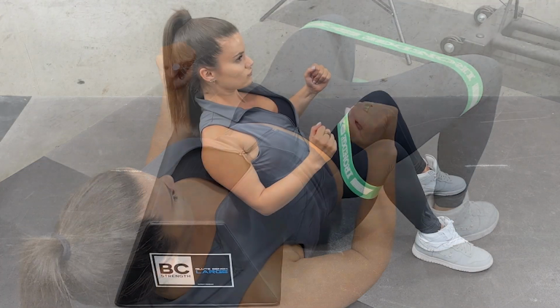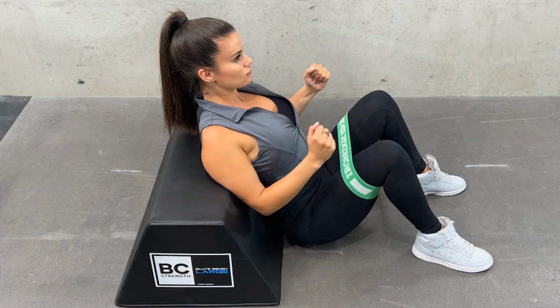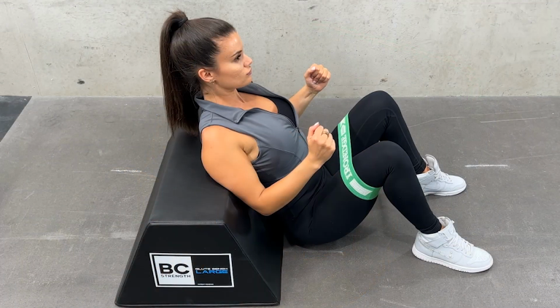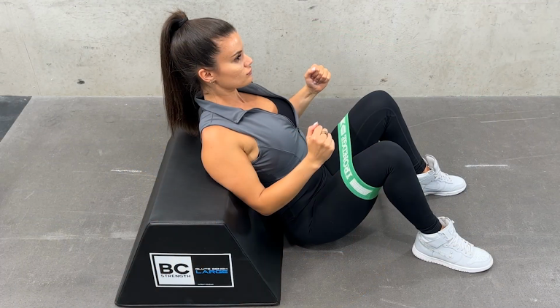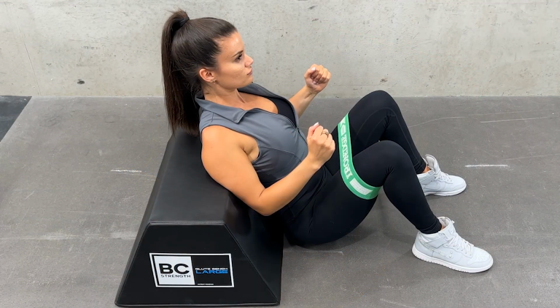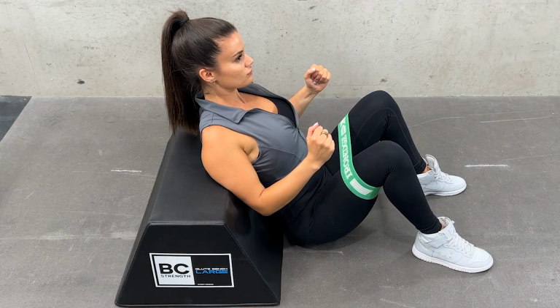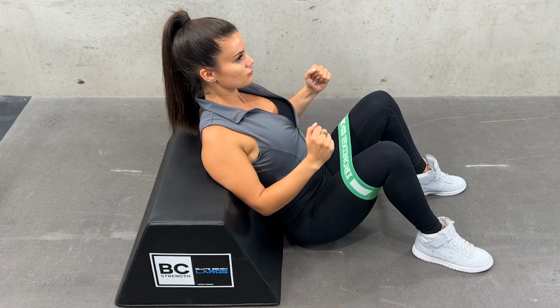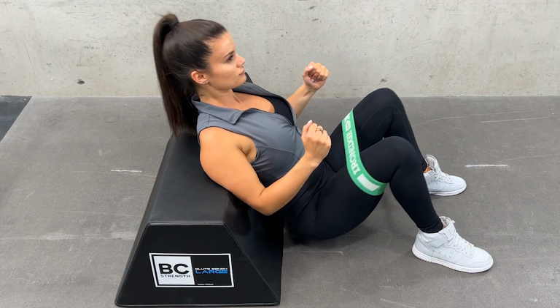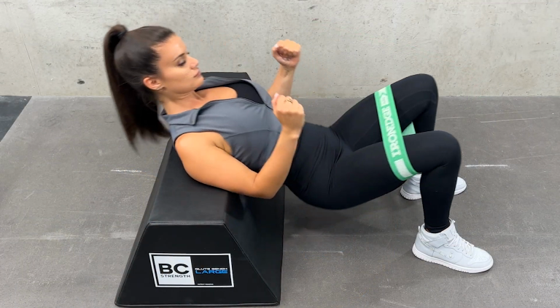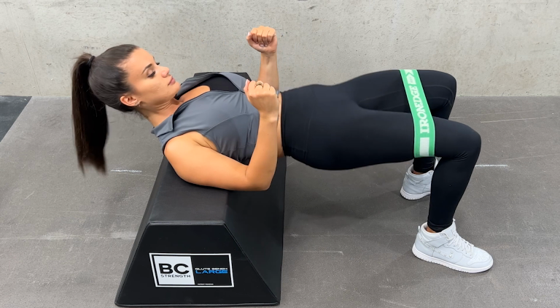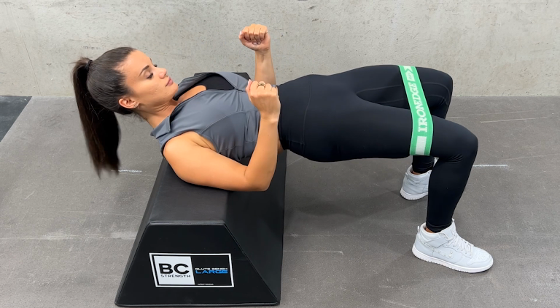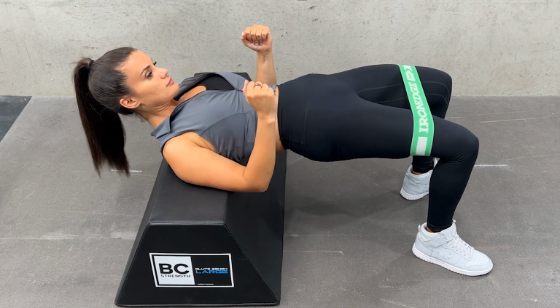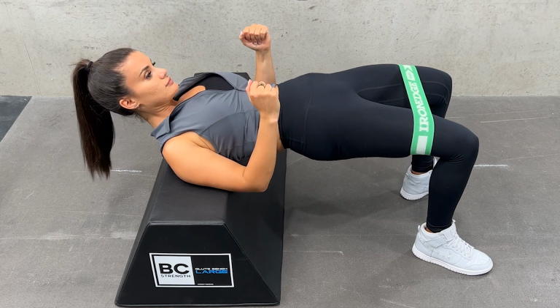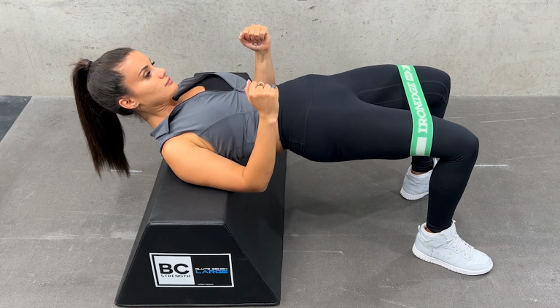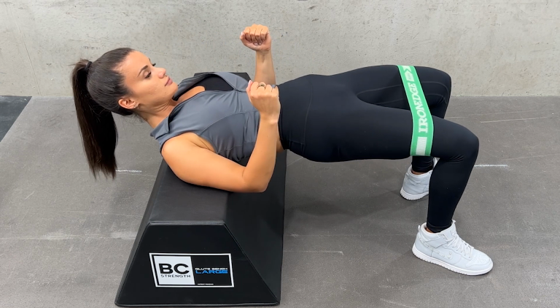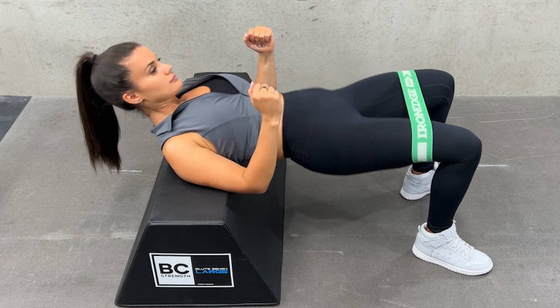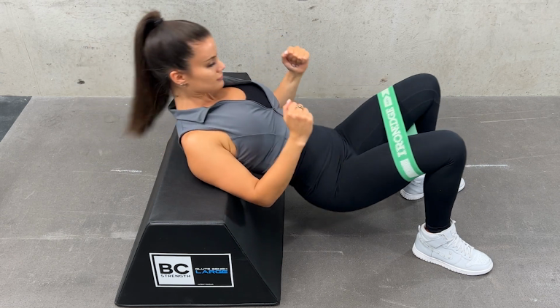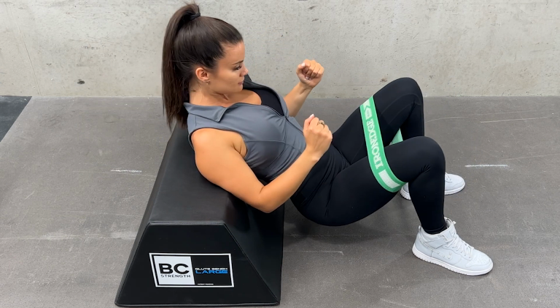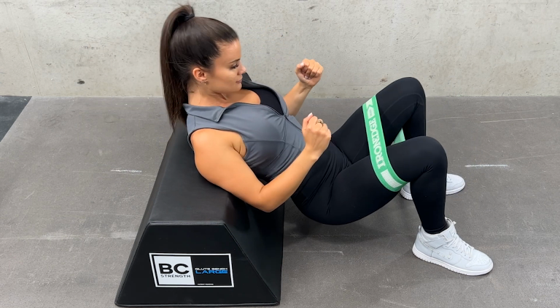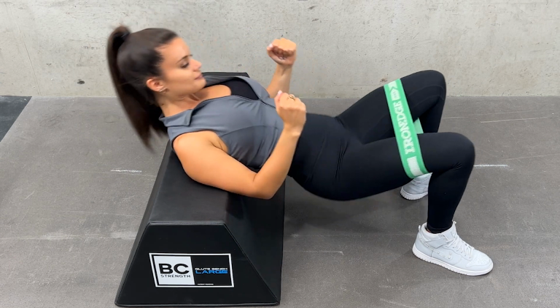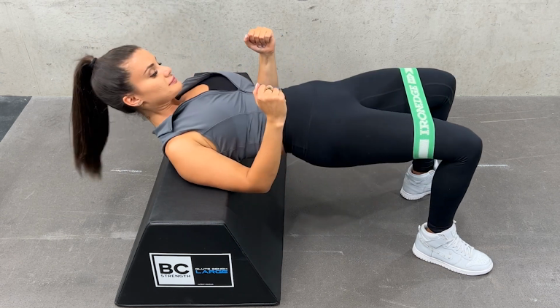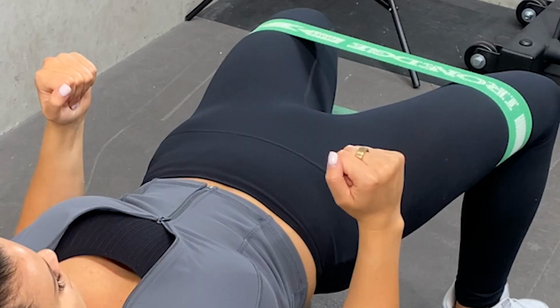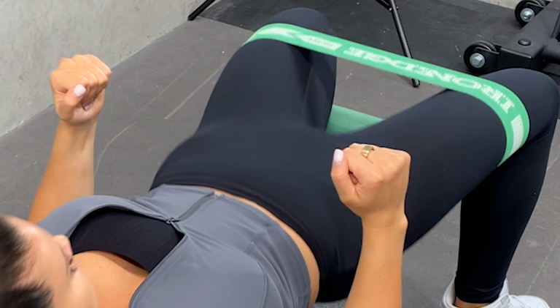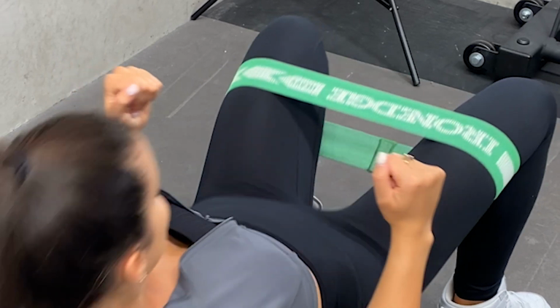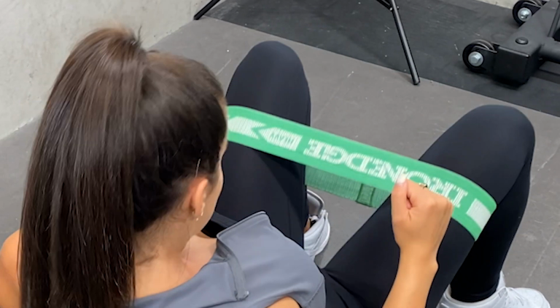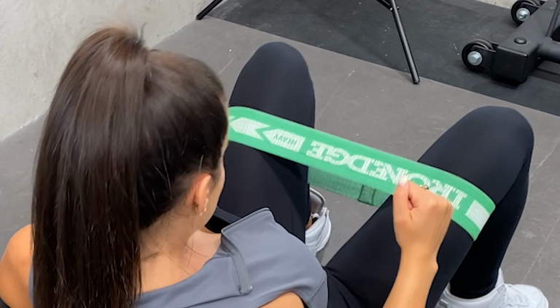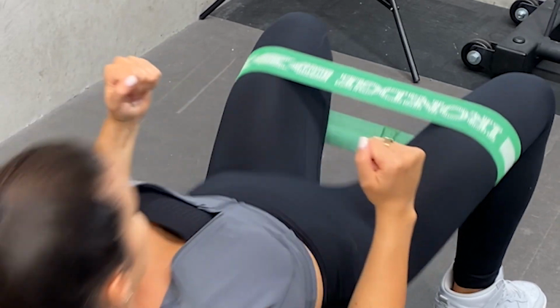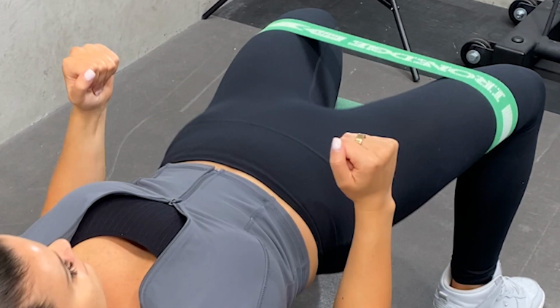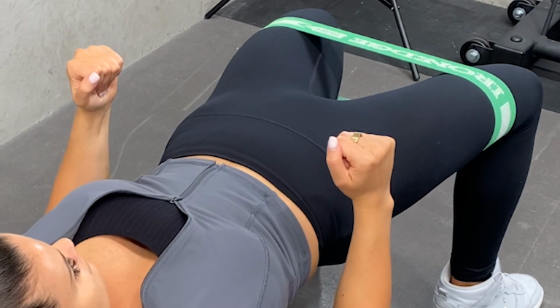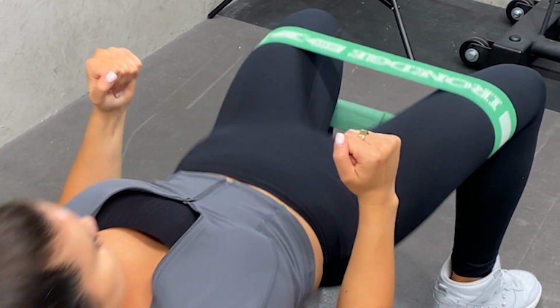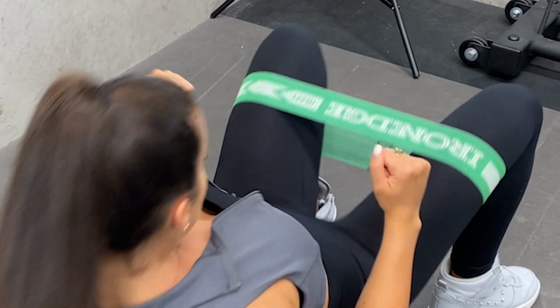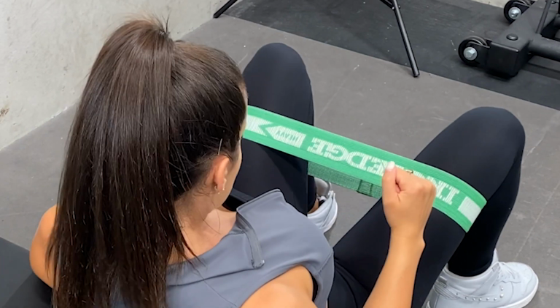Start with your elbows bent and push your shoulders back into the bench. Place the band above or below your knees — see which feels best for you. Tuck your chin, keeping your eyes forward.